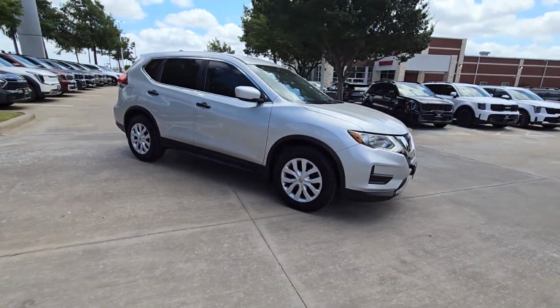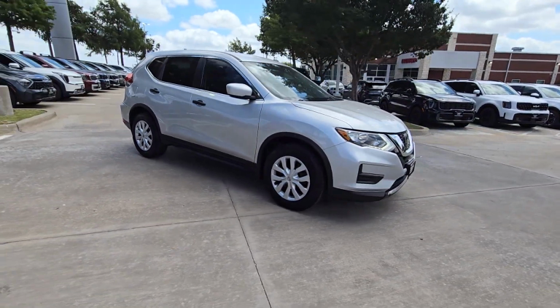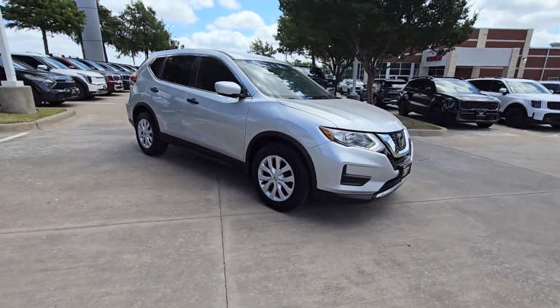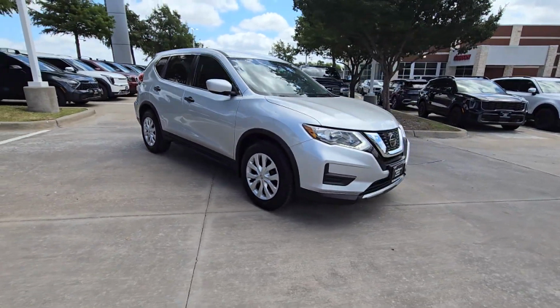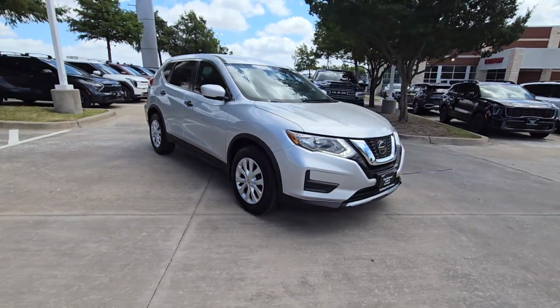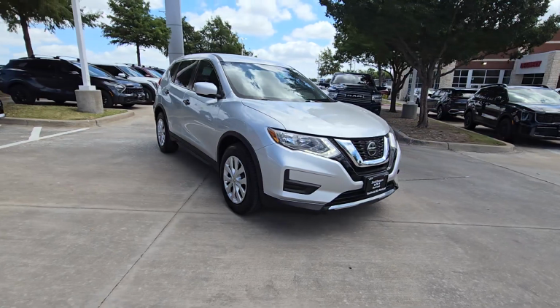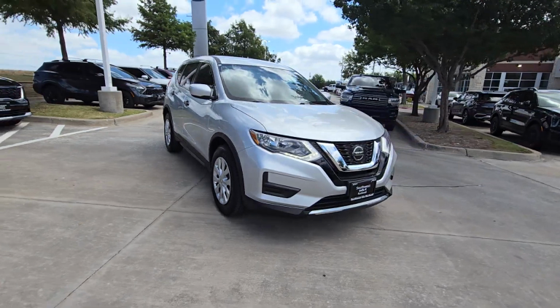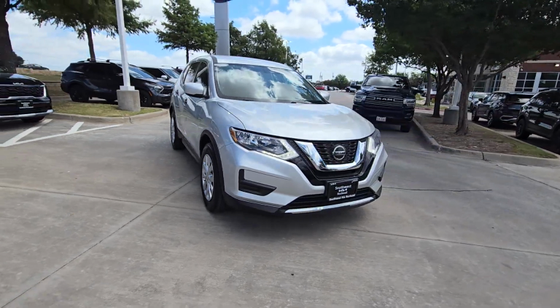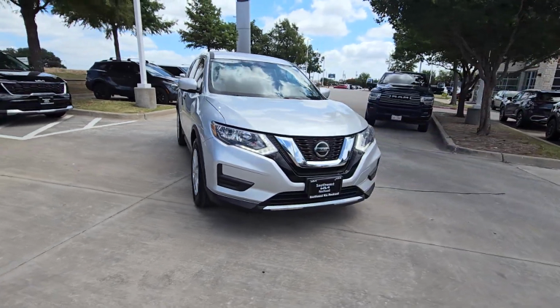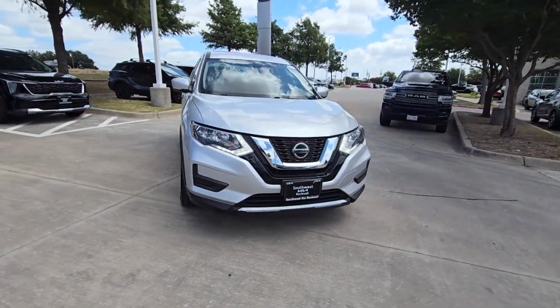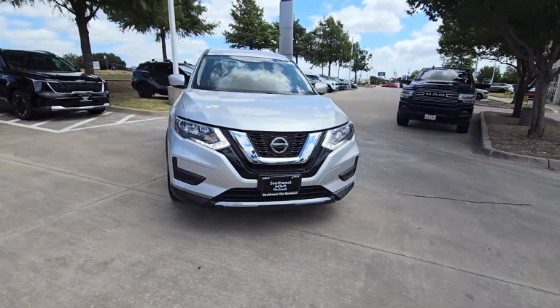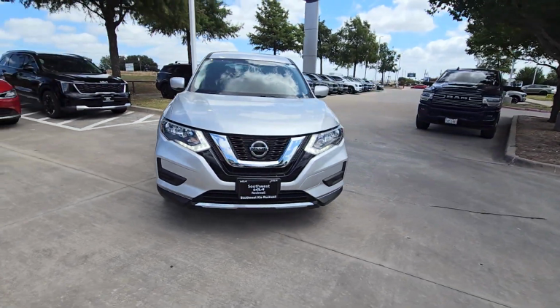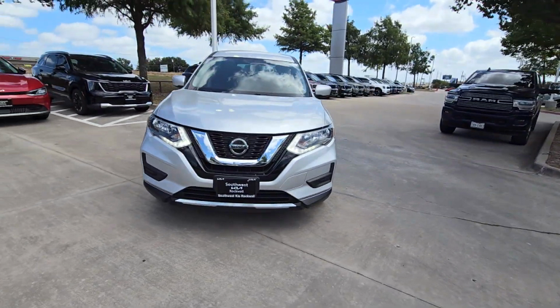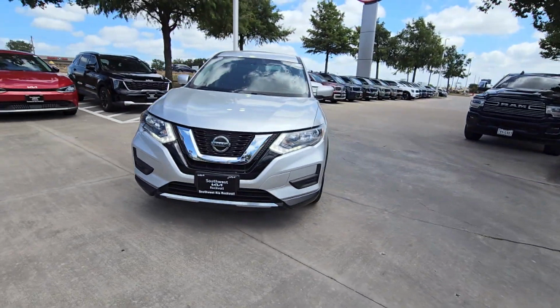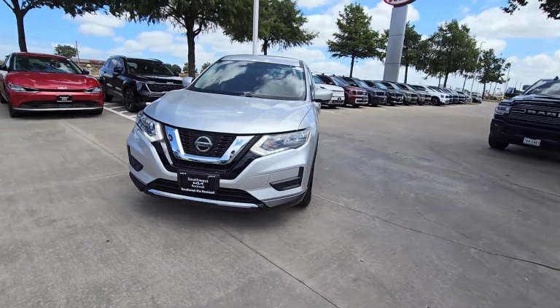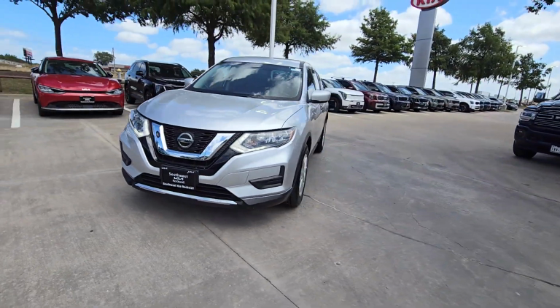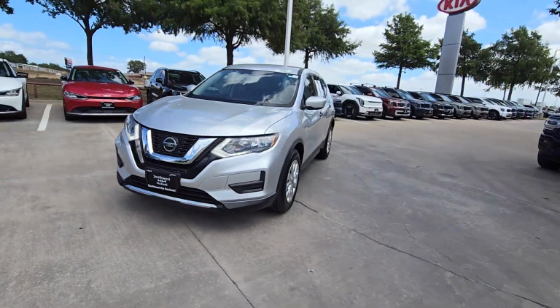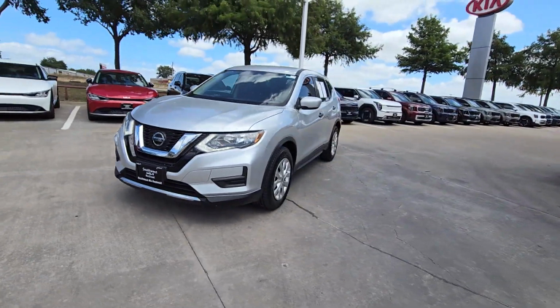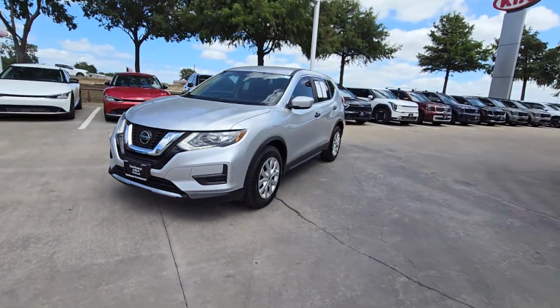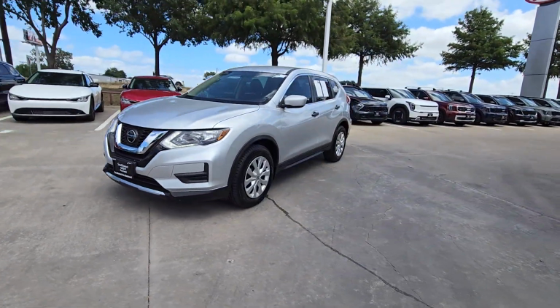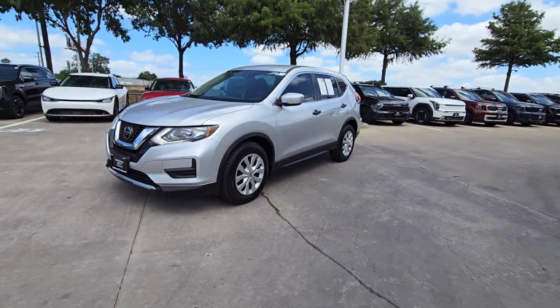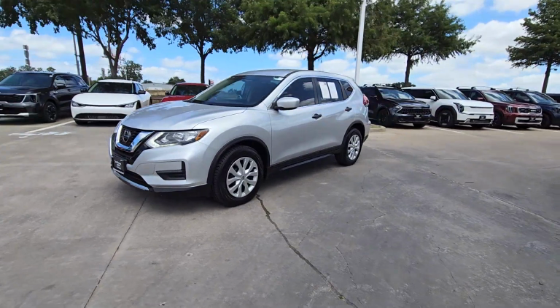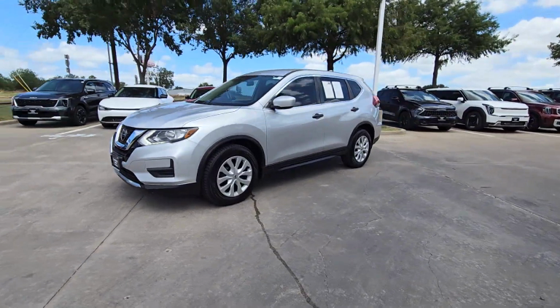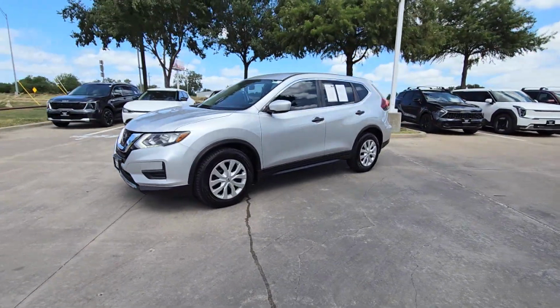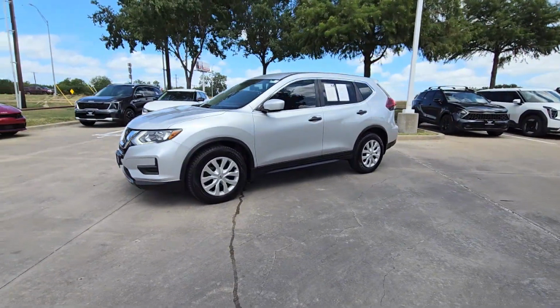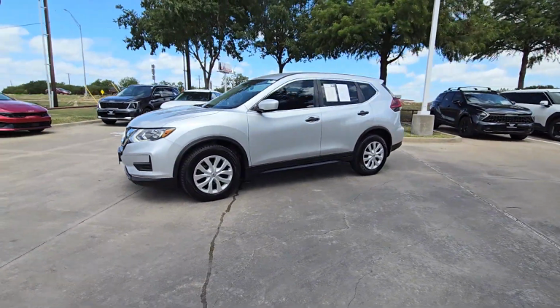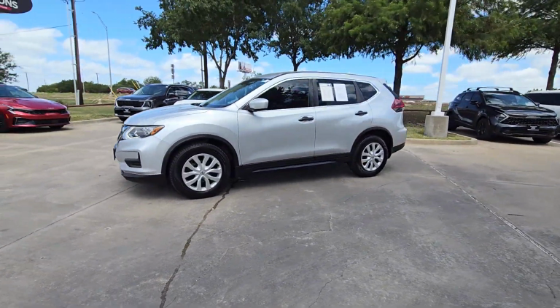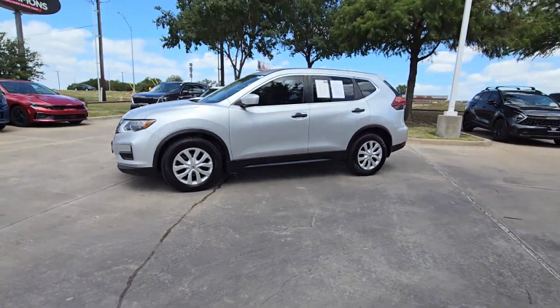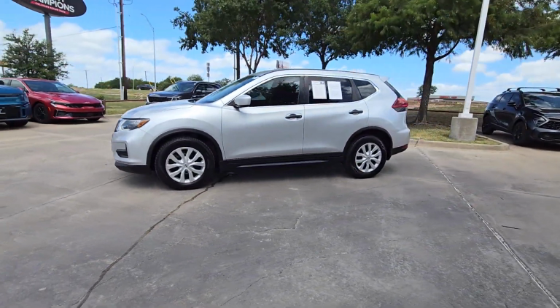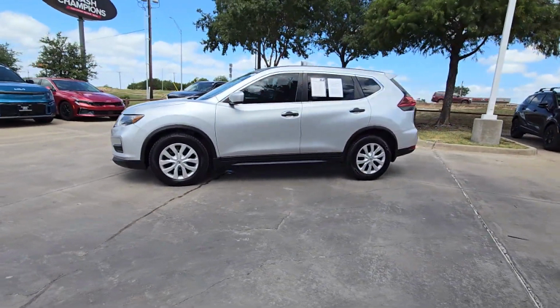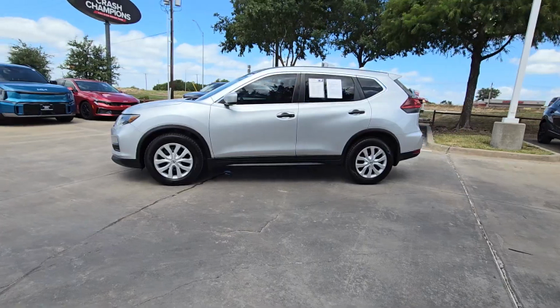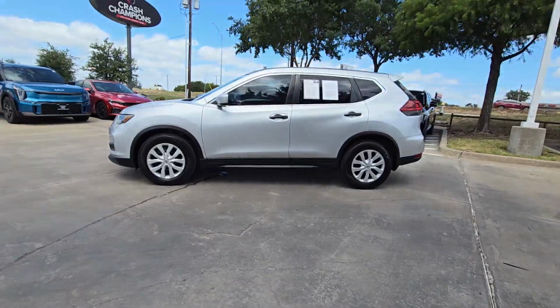Standard driver-assist safety tech, large cargo capacity, and spacious seating have your back wherever the road may lead. Get the comfort you want and the efficiency you need in this handsome Rogue.